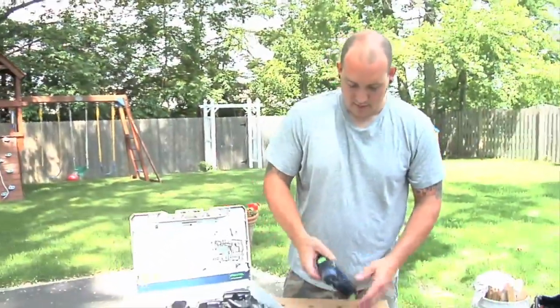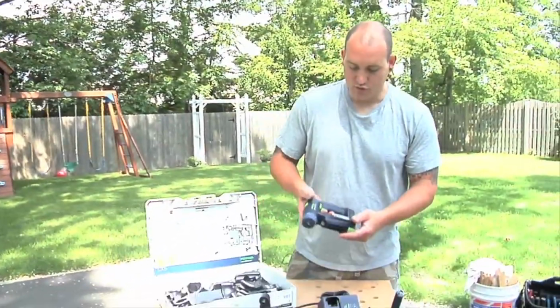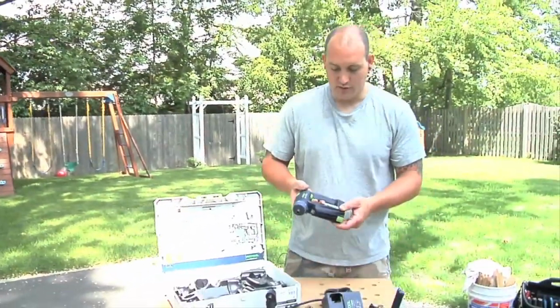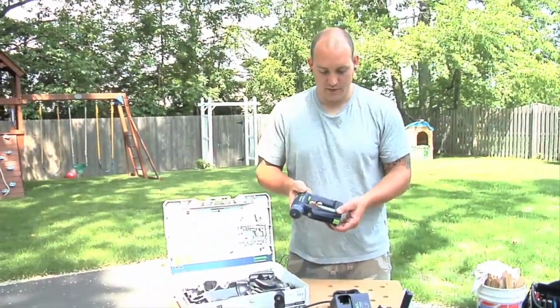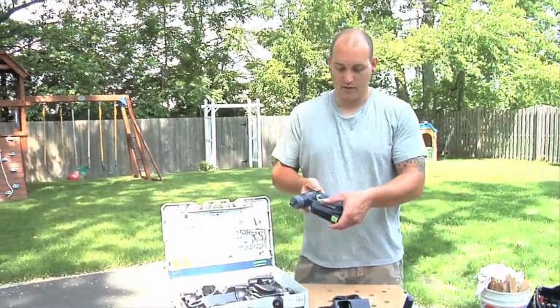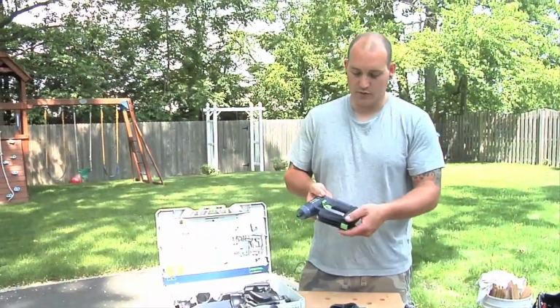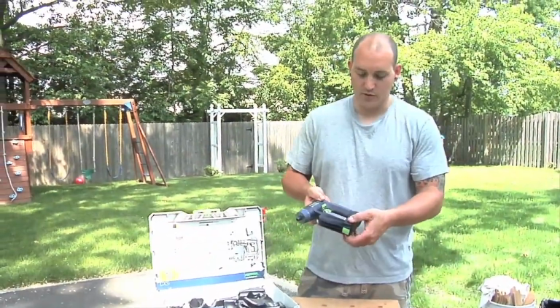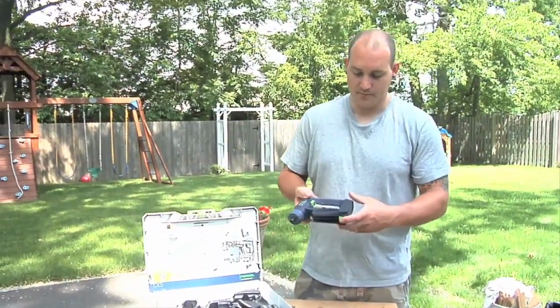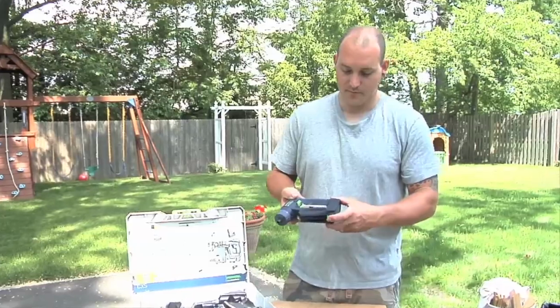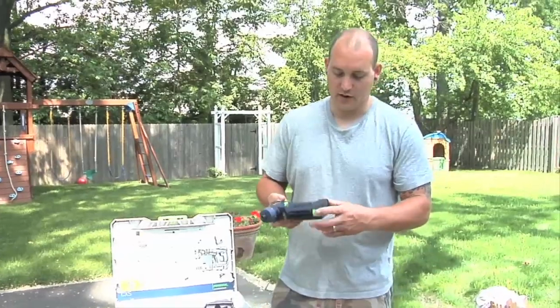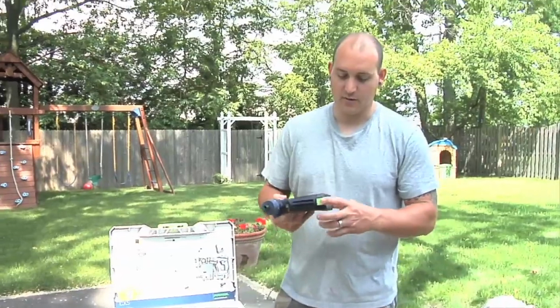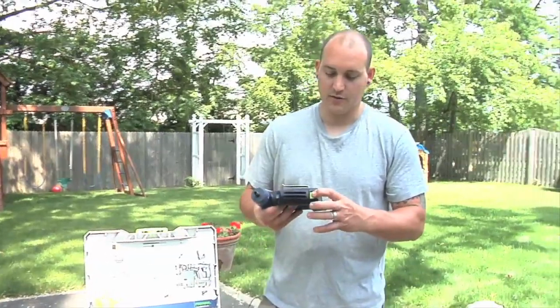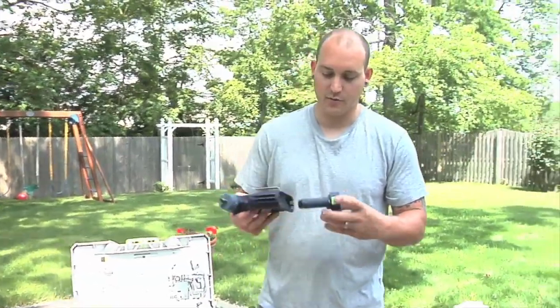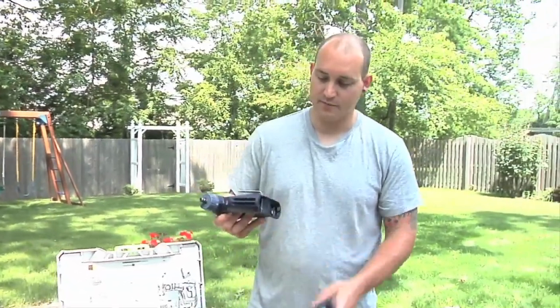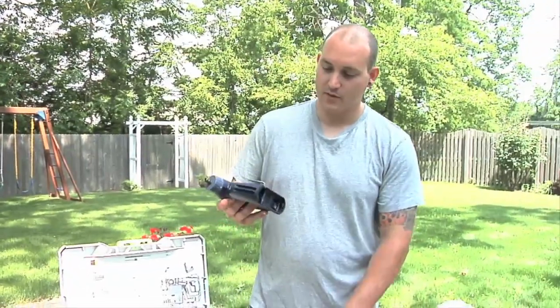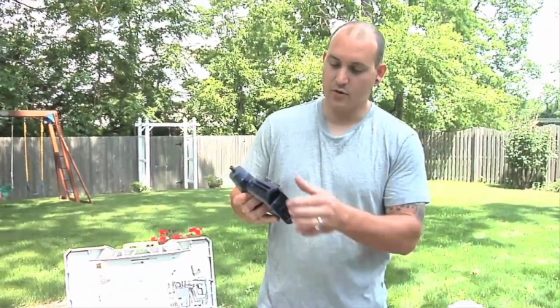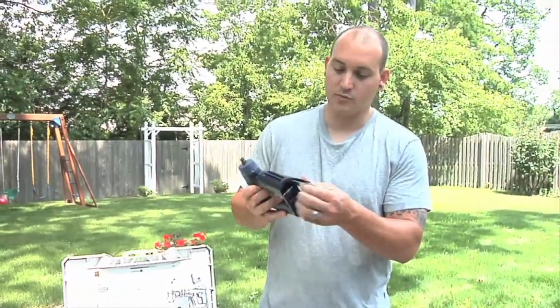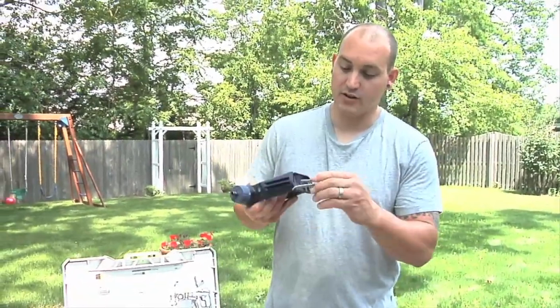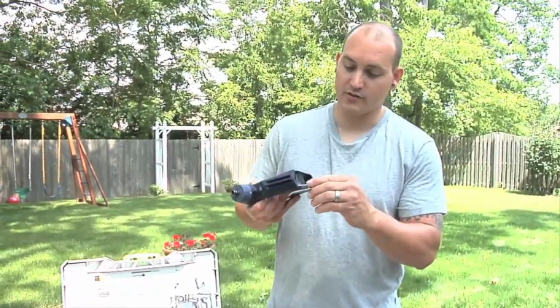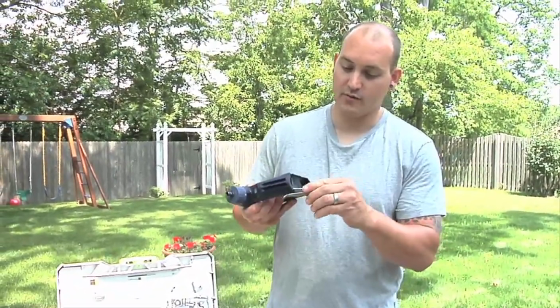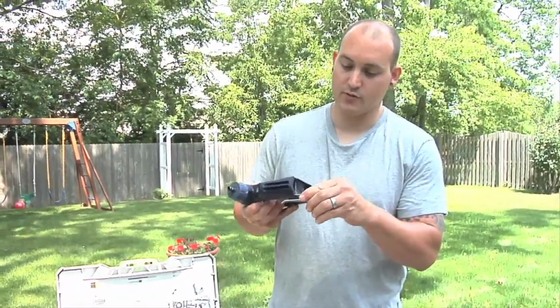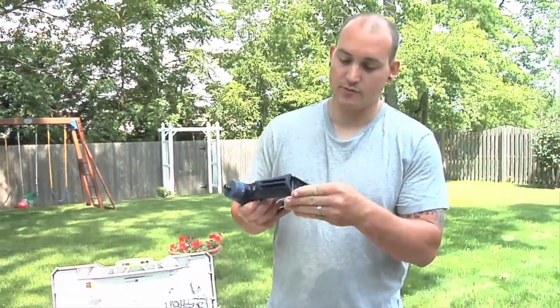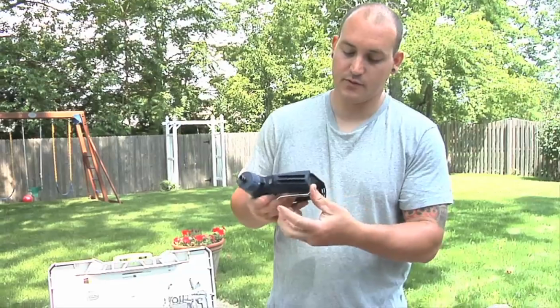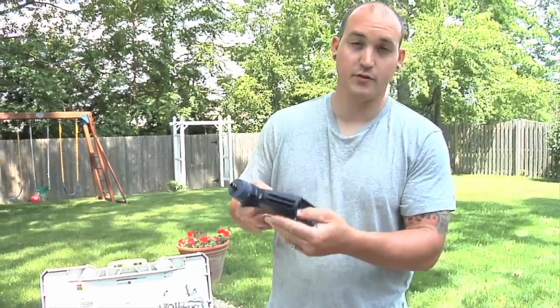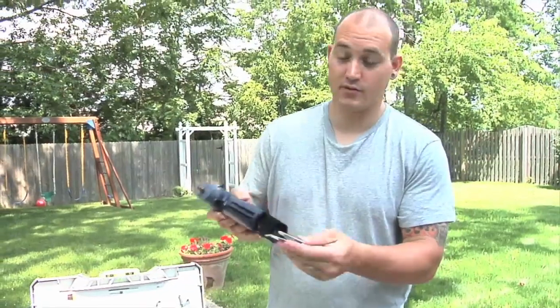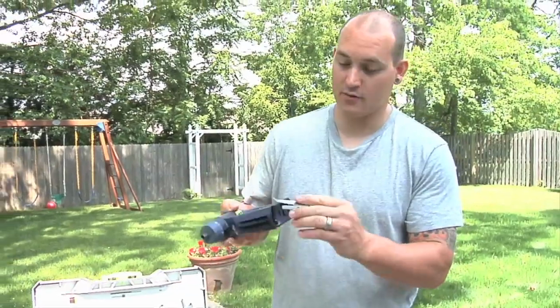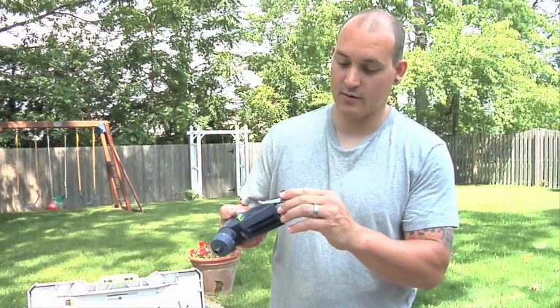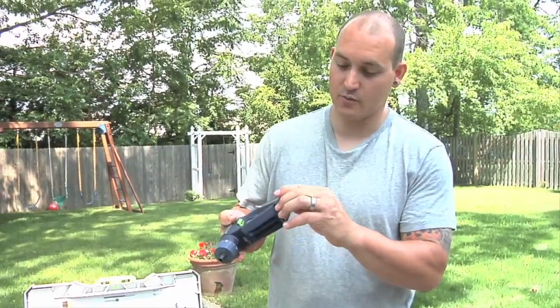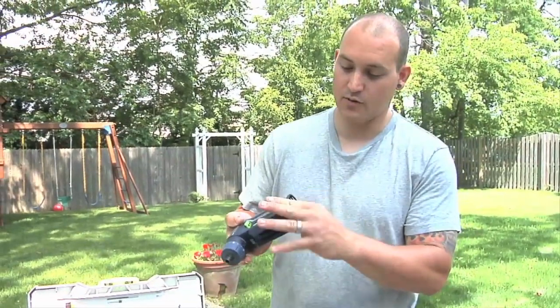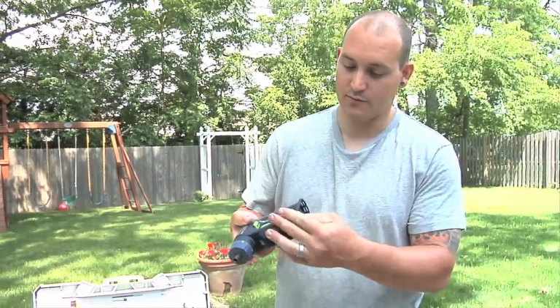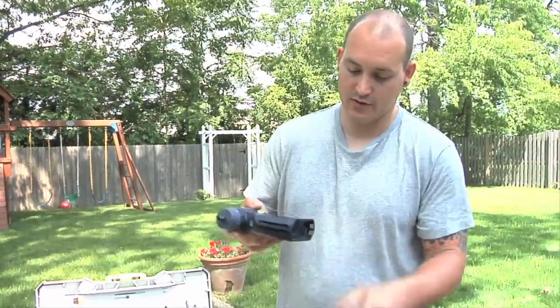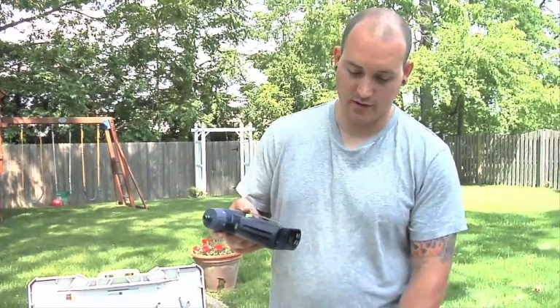The new drill comes with a little belt clip. The battery pops off by the green button. The belt clip you can put on either side — really cool. So if you're left-handed or right-handed, whichever way you want, put it on that side.